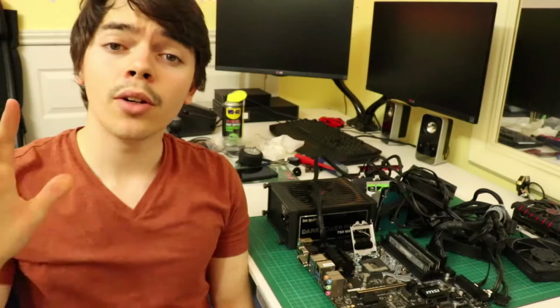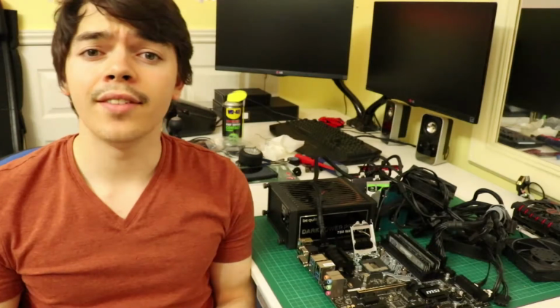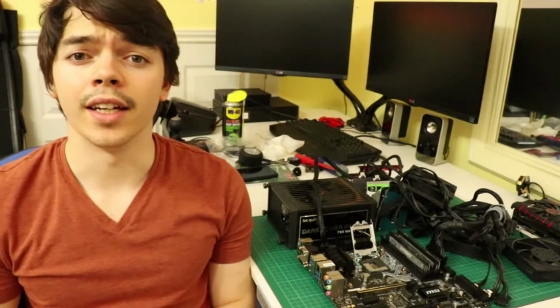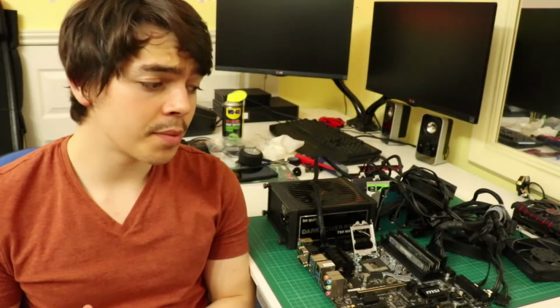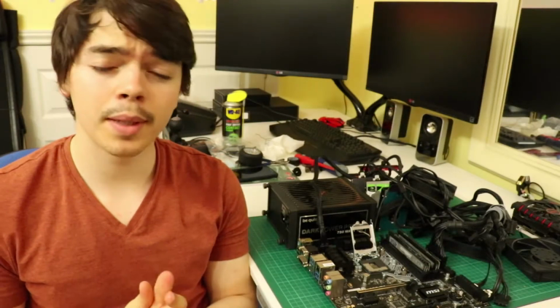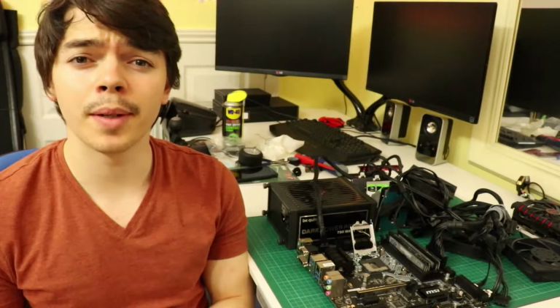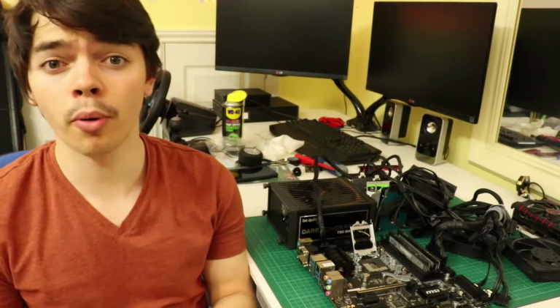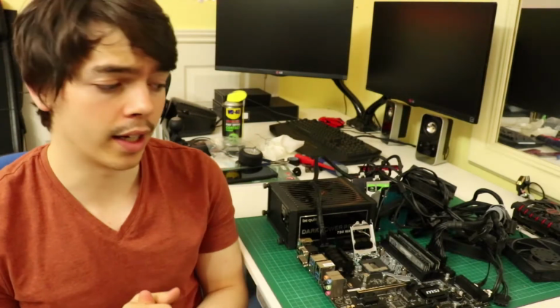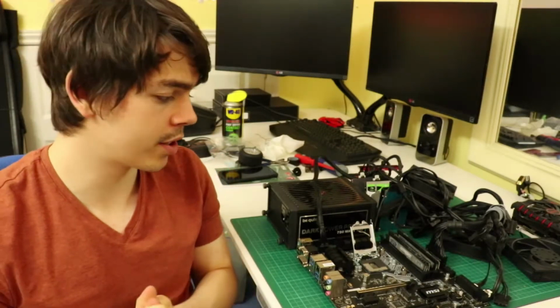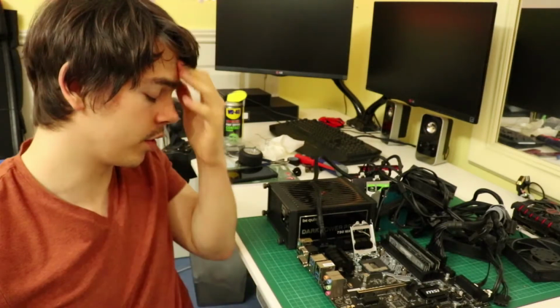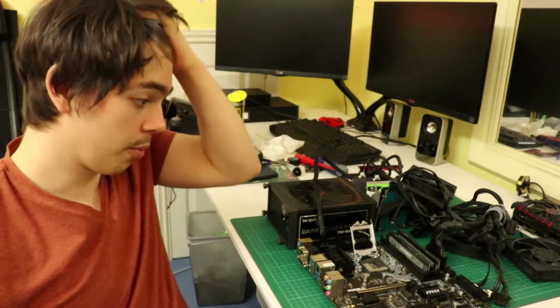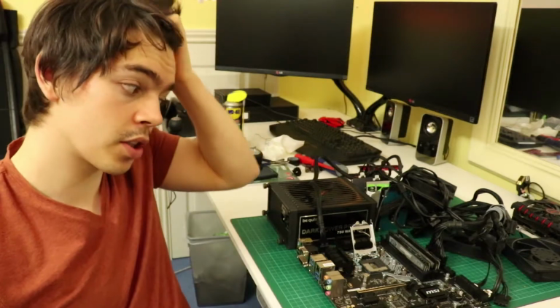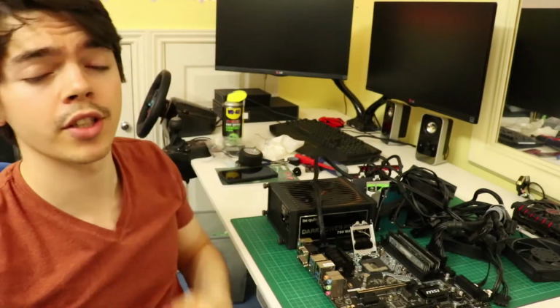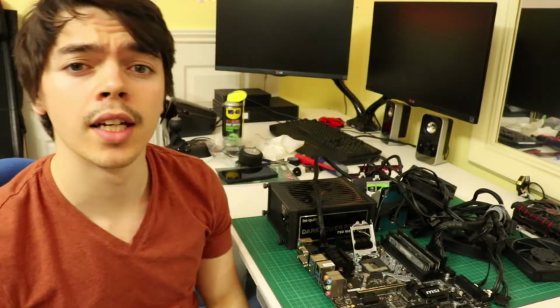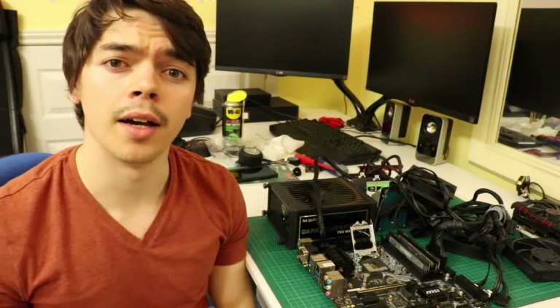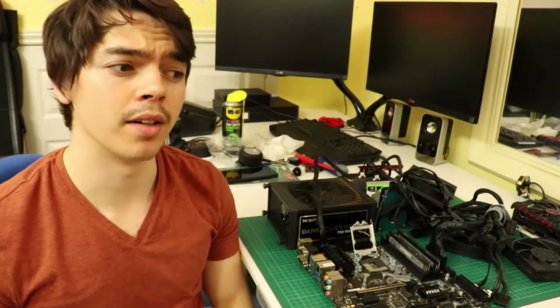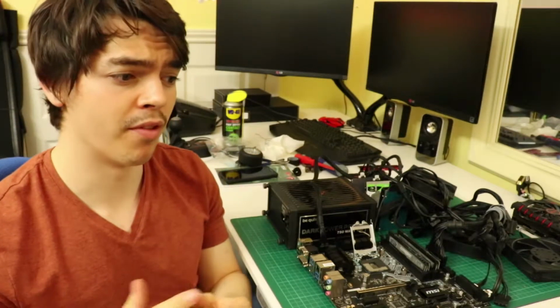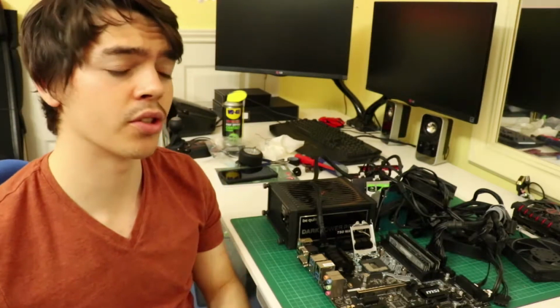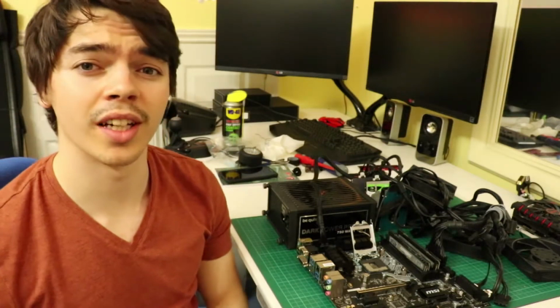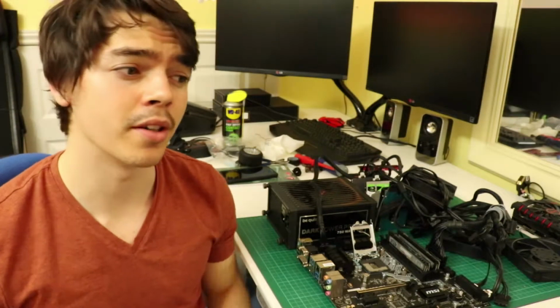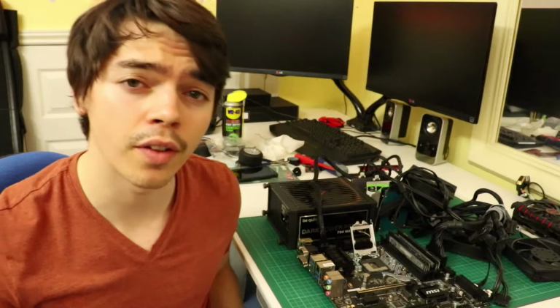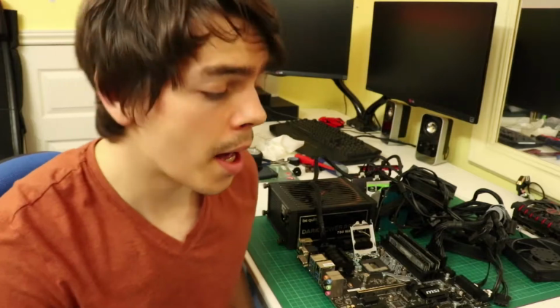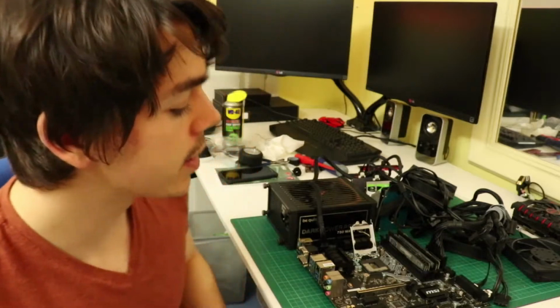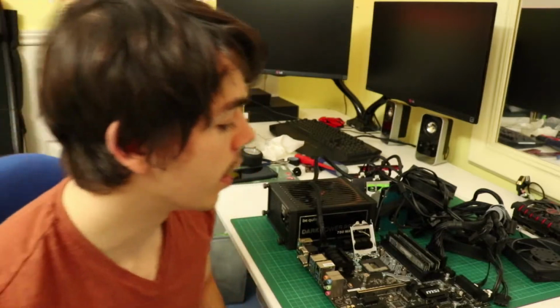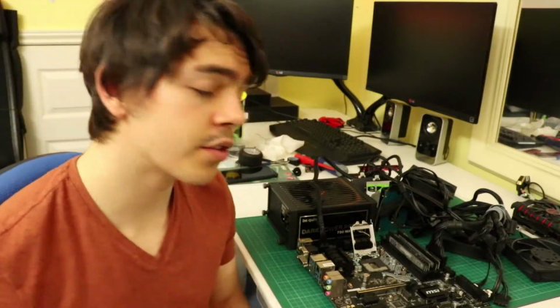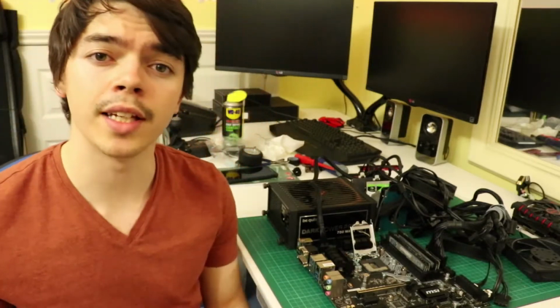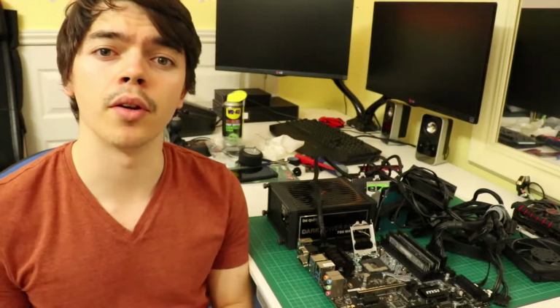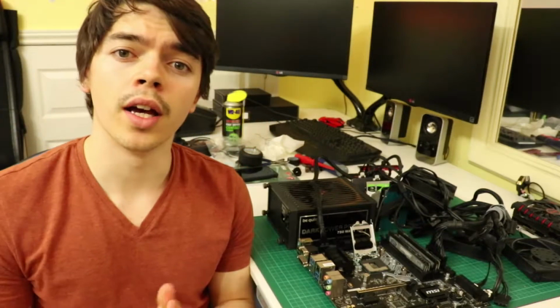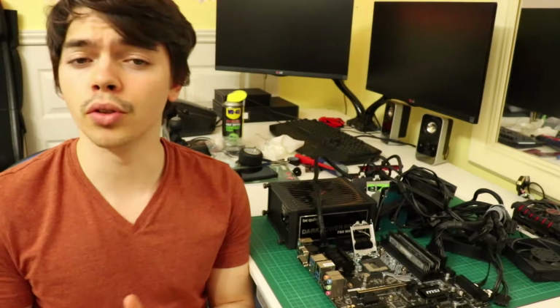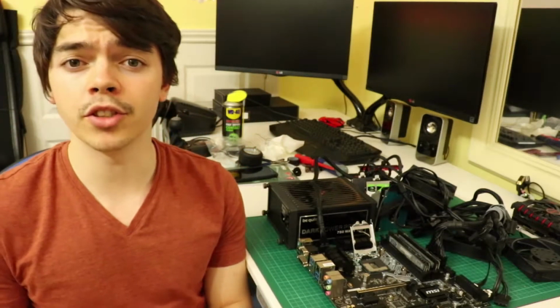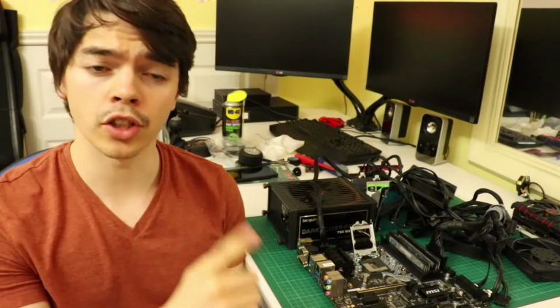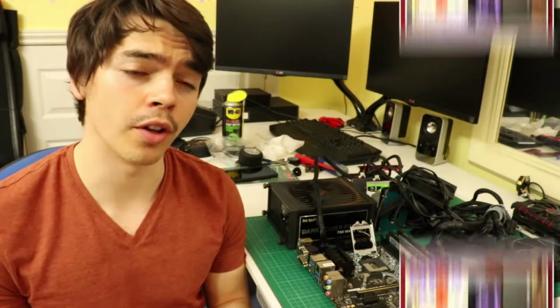Hello there, Evie here. You catch me at a bit of a low point in this channel's — probably the lowest point in this channel's very short experience so far. Basically, I've just finished the Inwin 301 watercool build, which you can check out in the top right corner there.